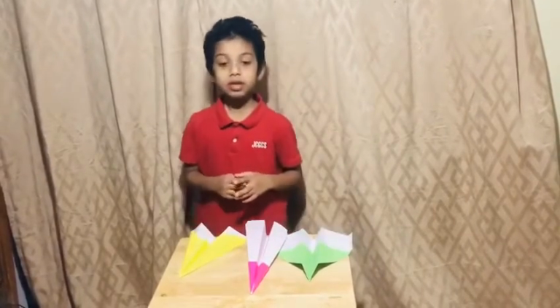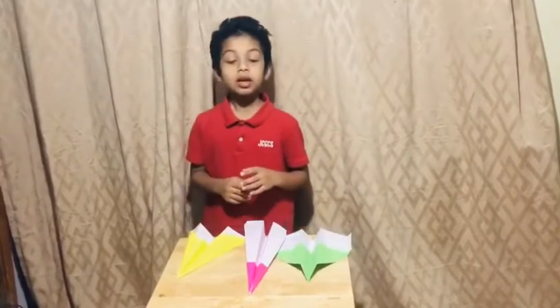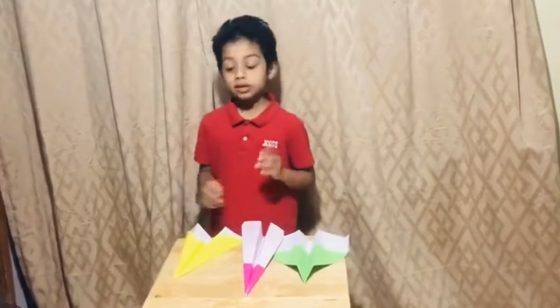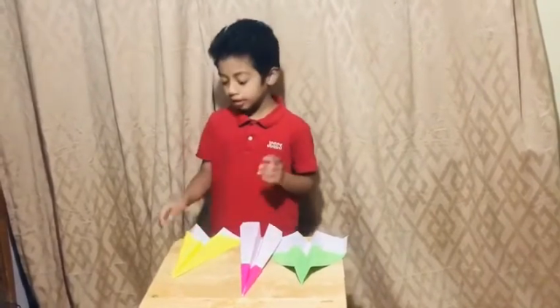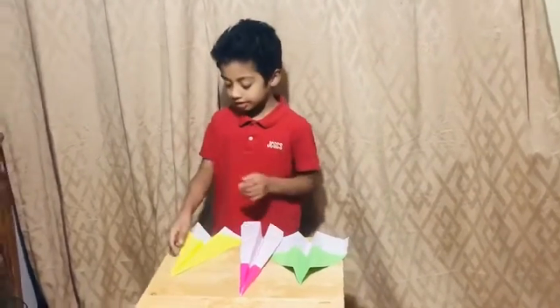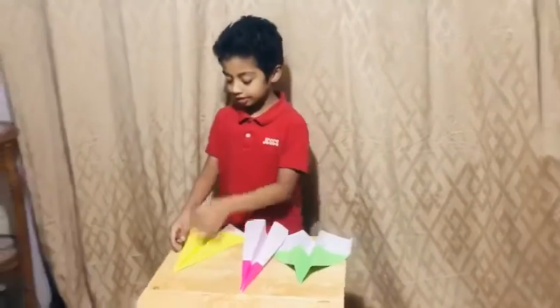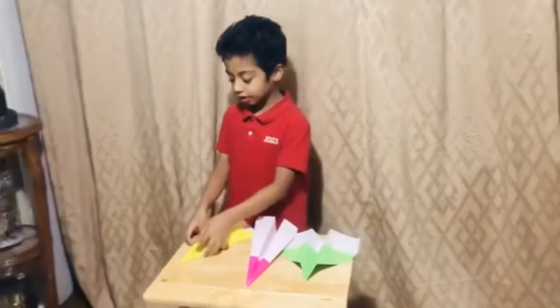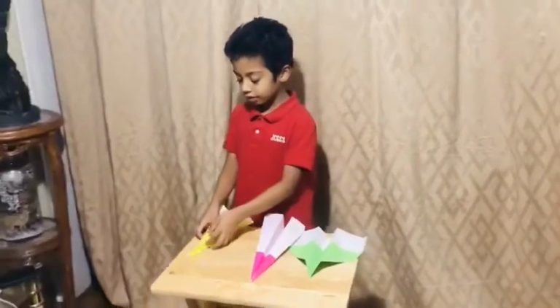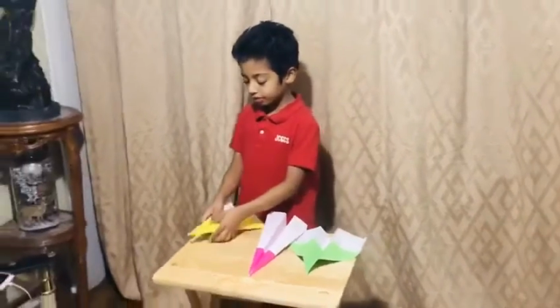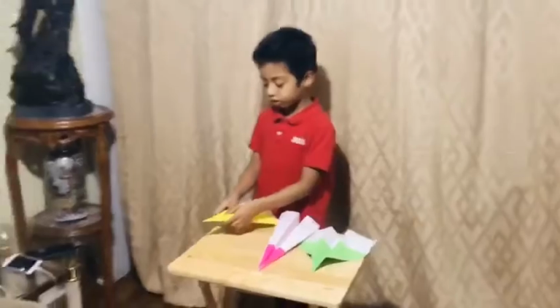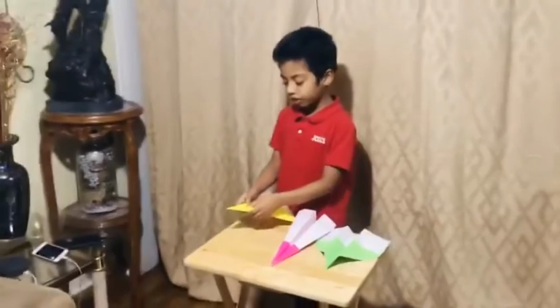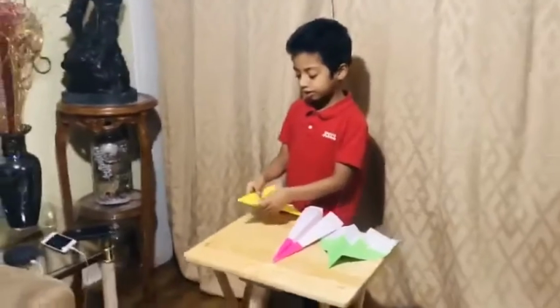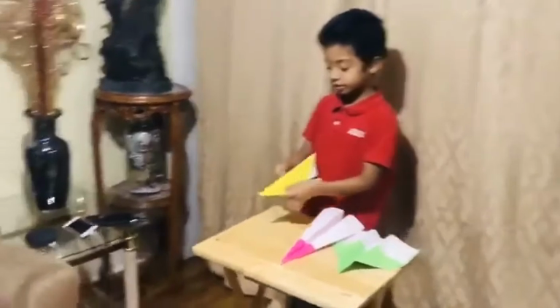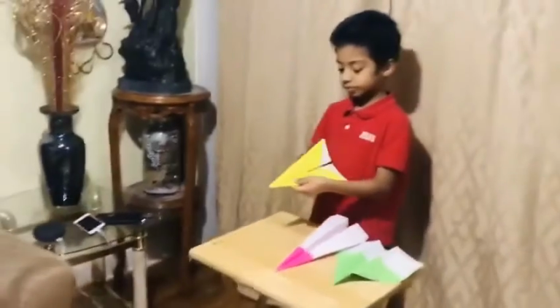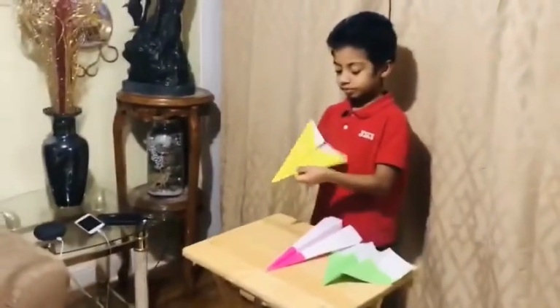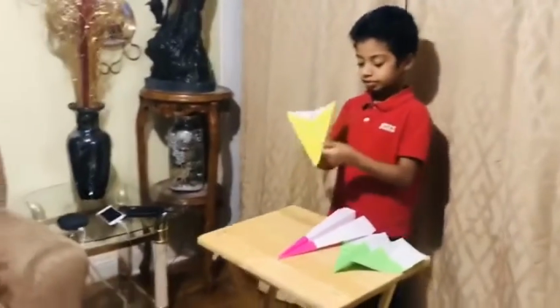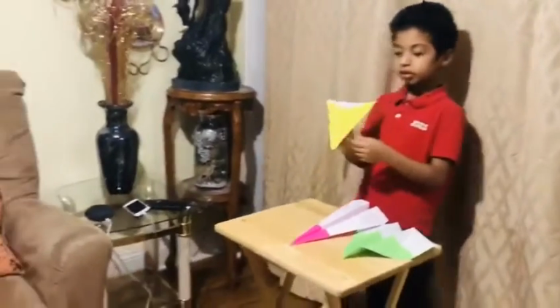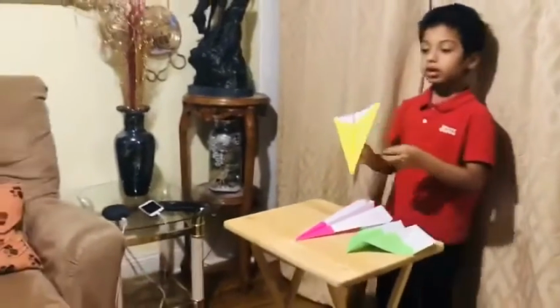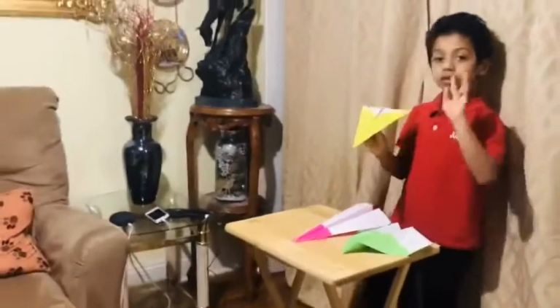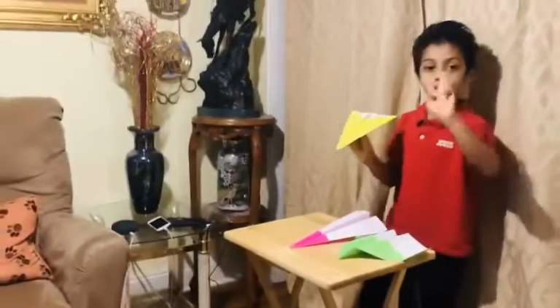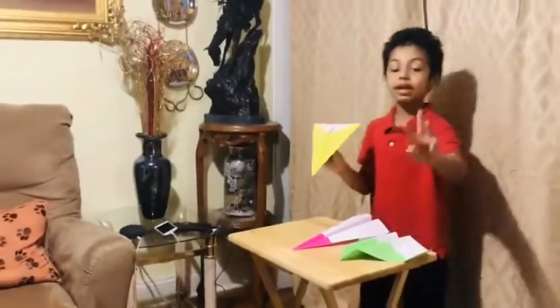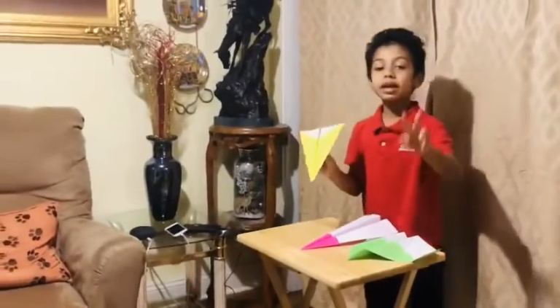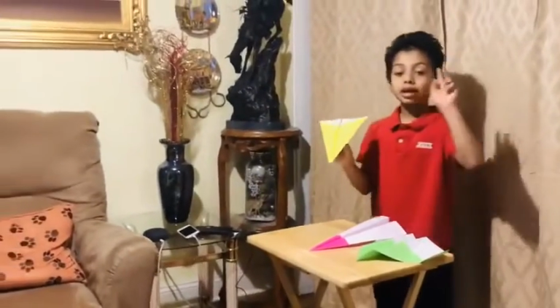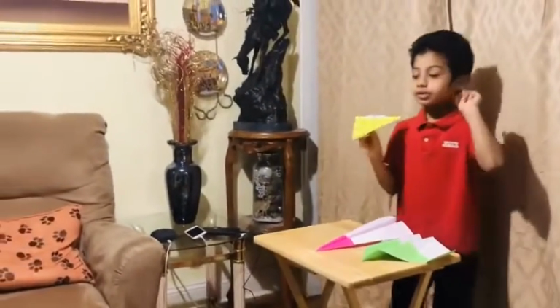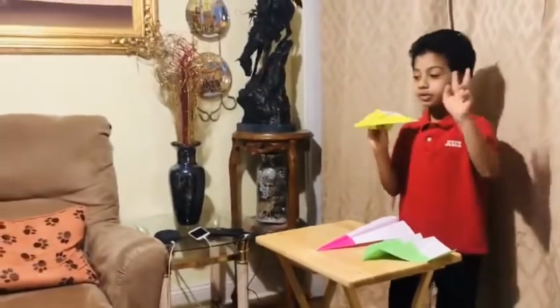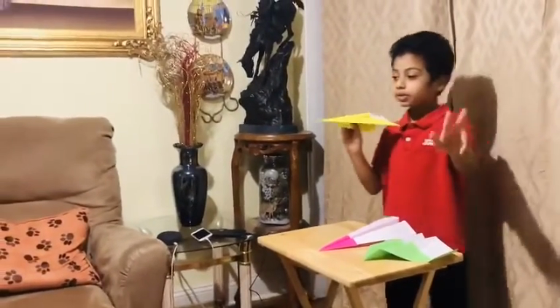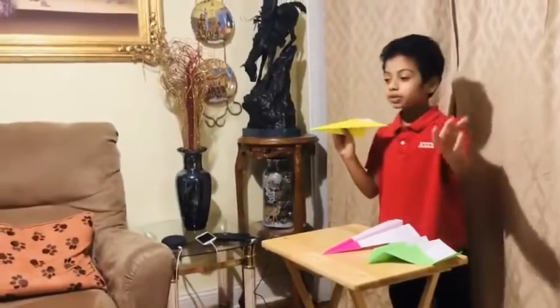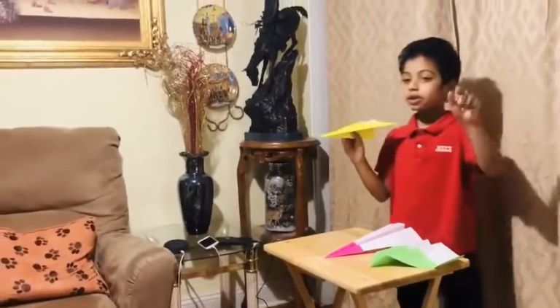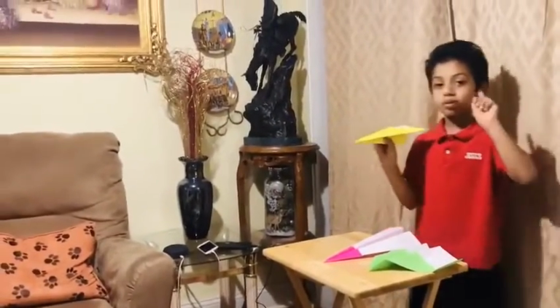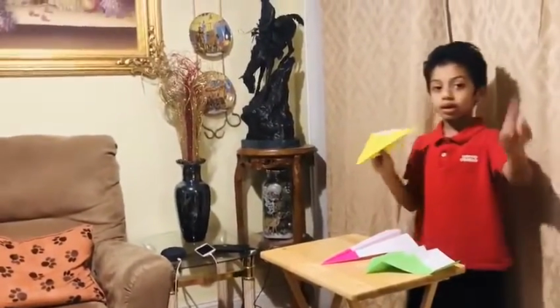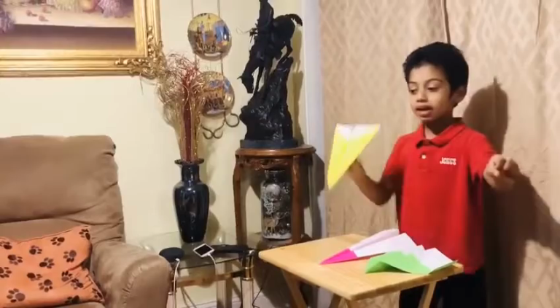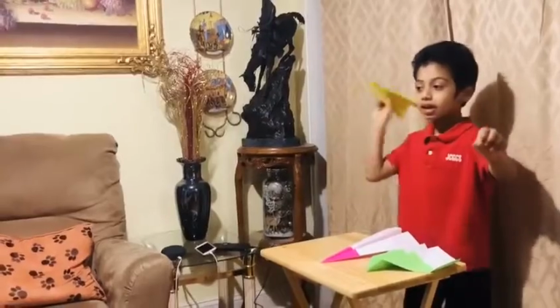So let's test out aircraft yellow first. Three, two, one, and go.